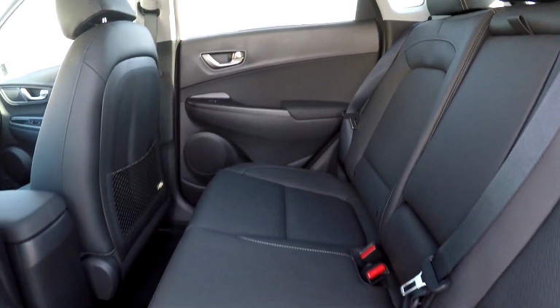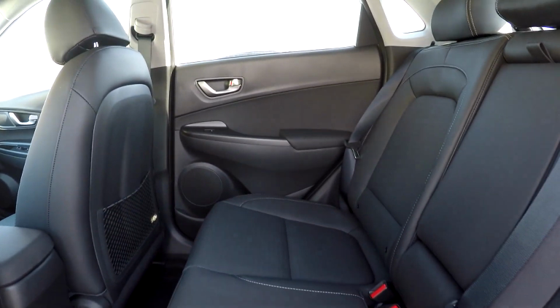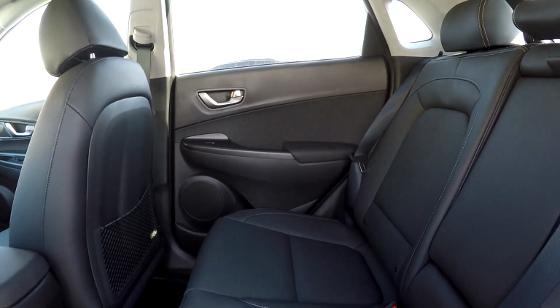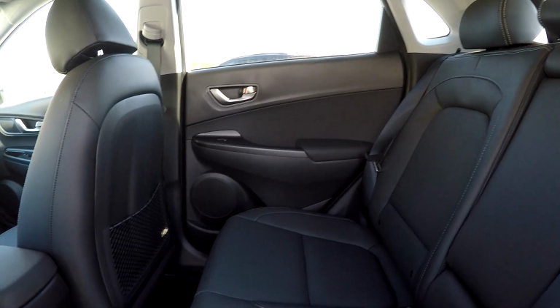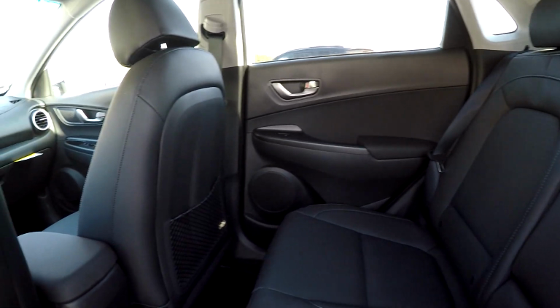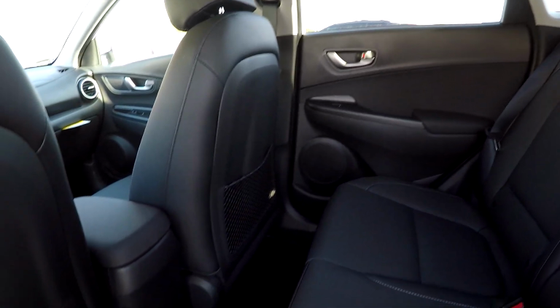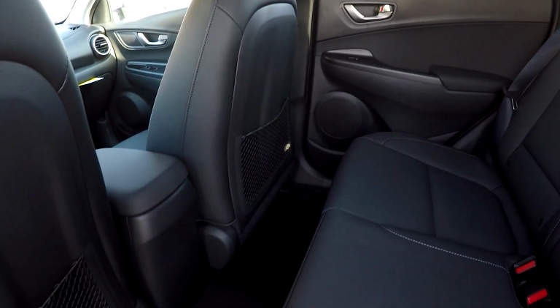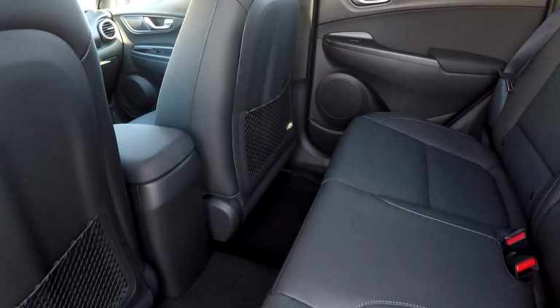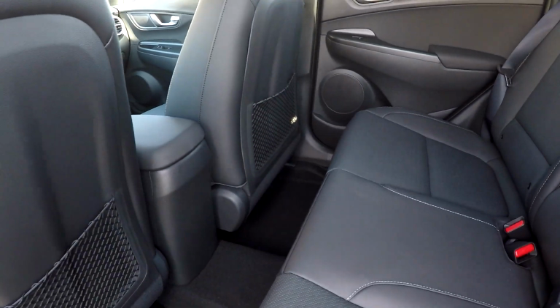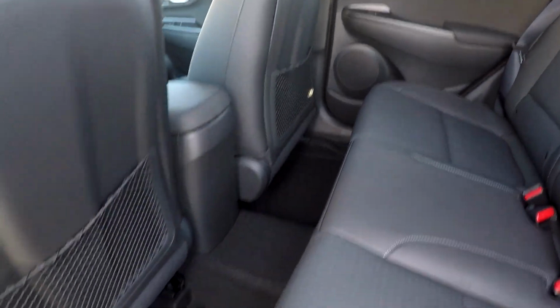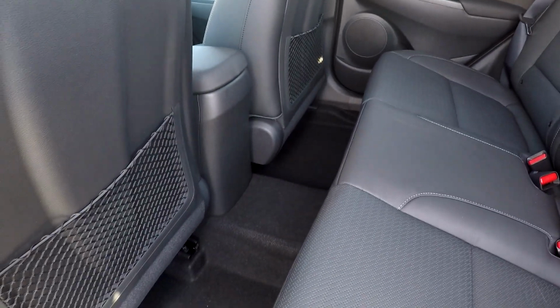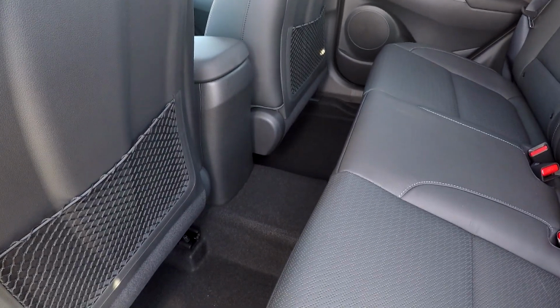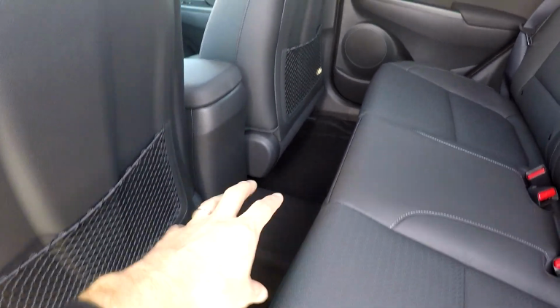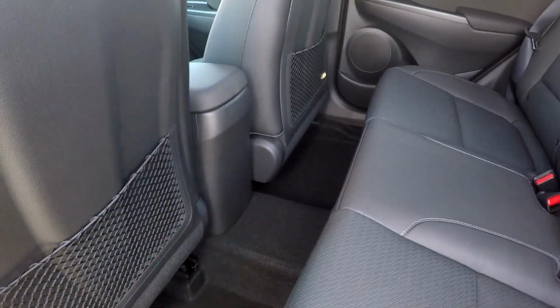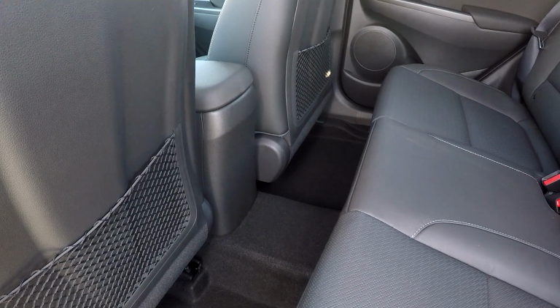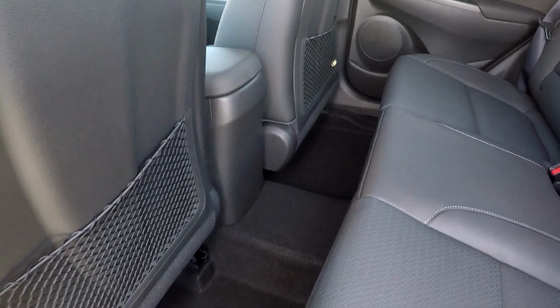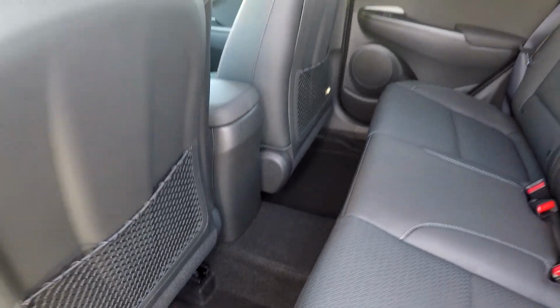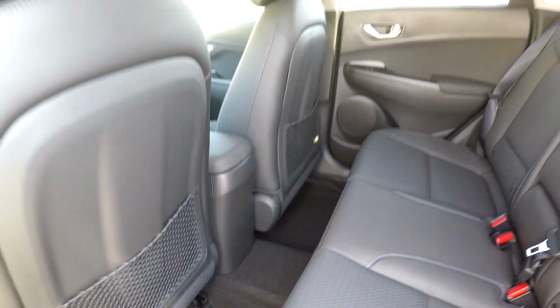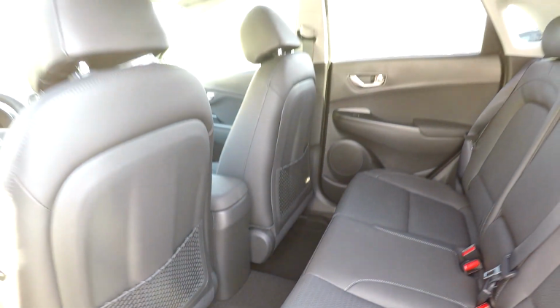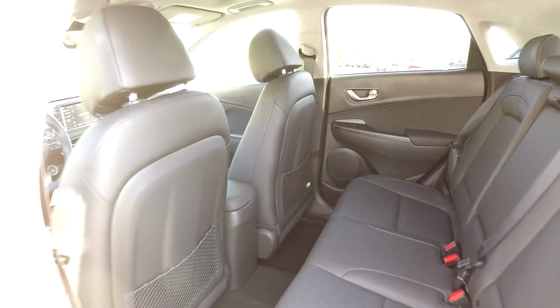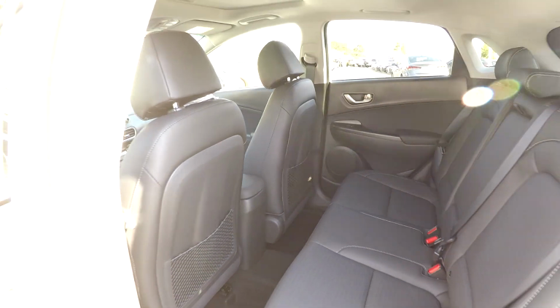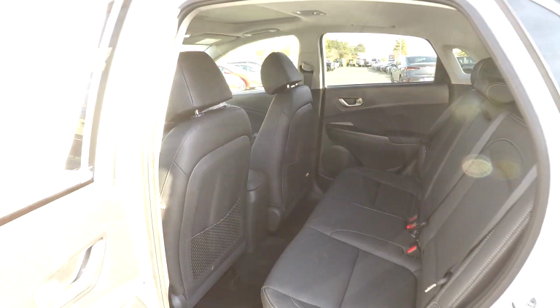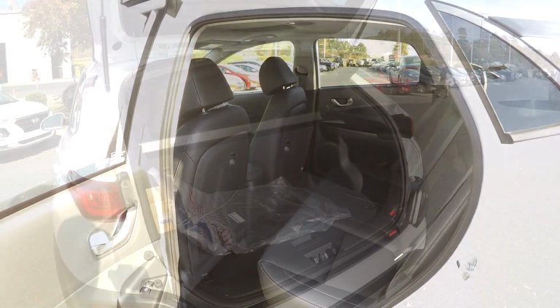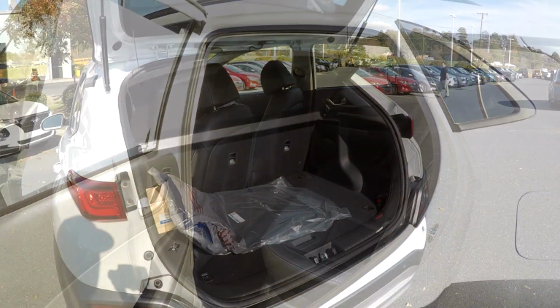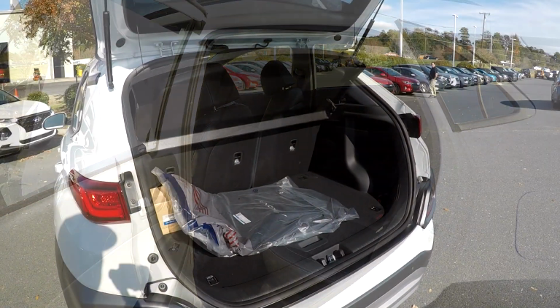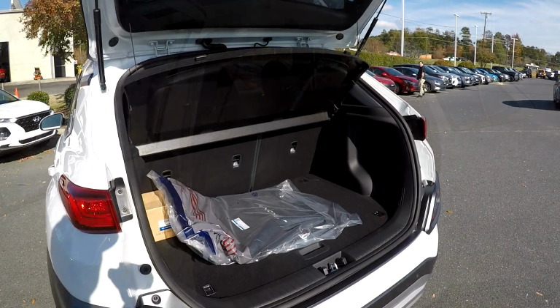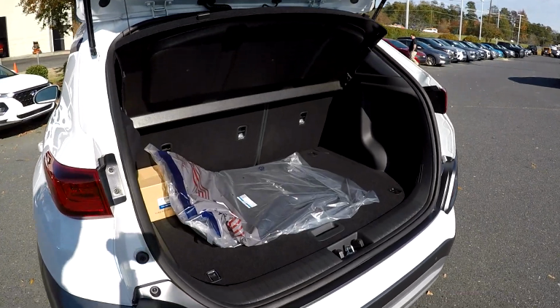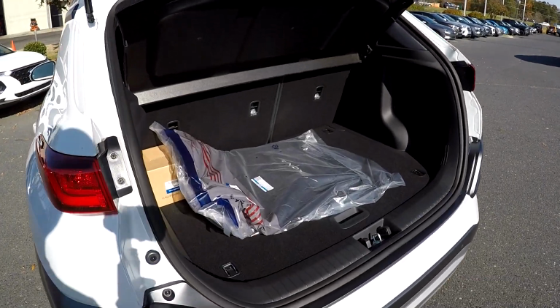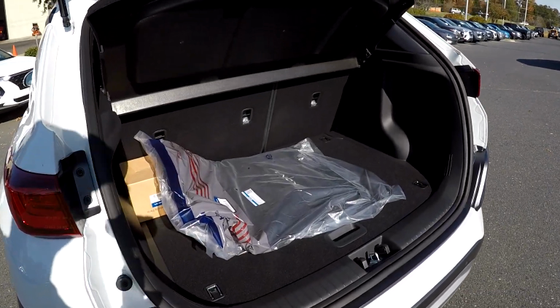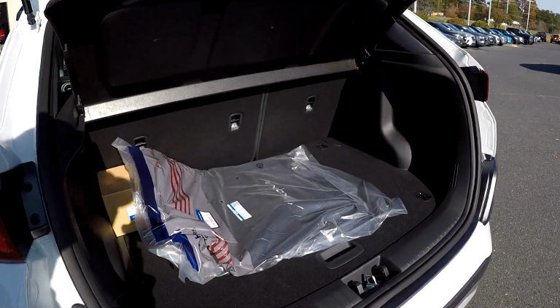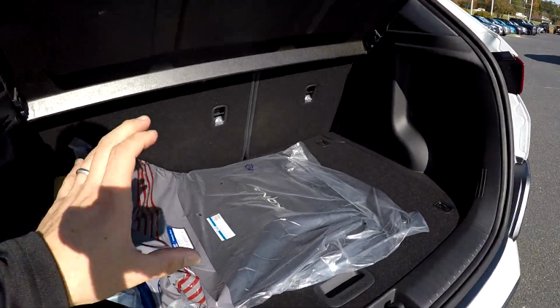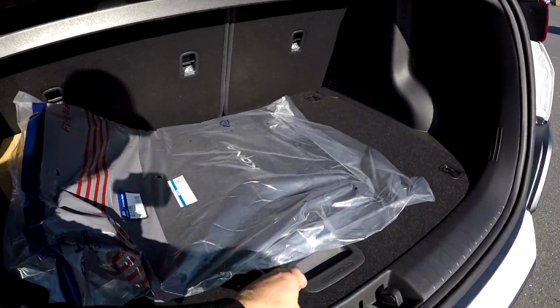As we look in the back seat — letting our camera adjust a little bit — there's good room. It's a nice chair-height seating, so you get a little more leg room there than the back seat of a sedan.